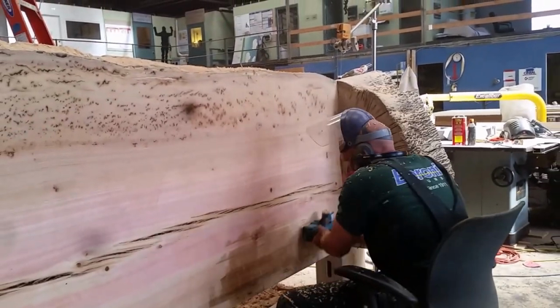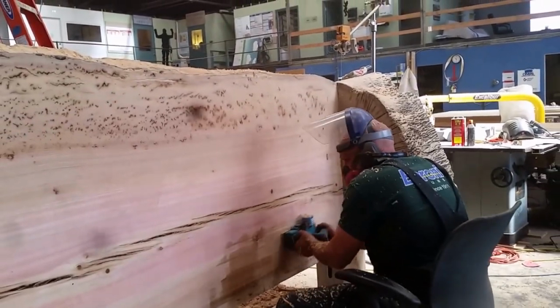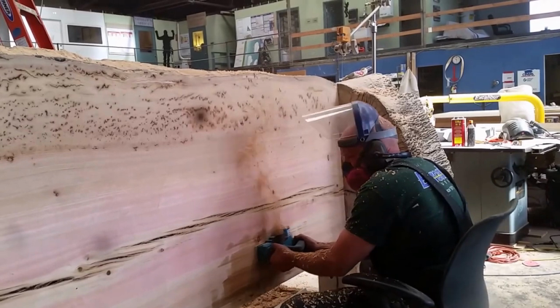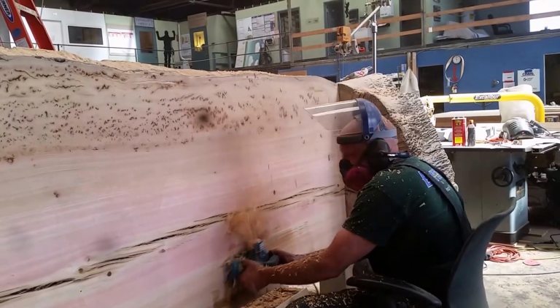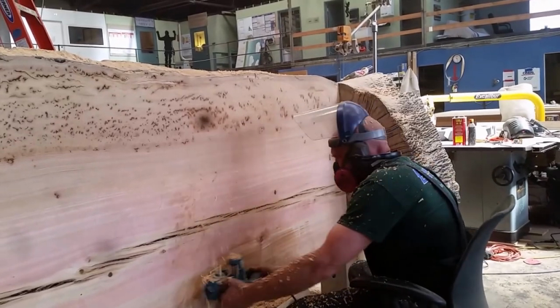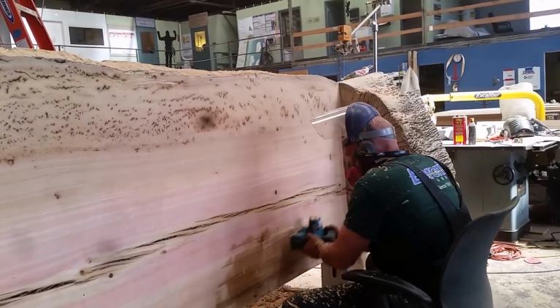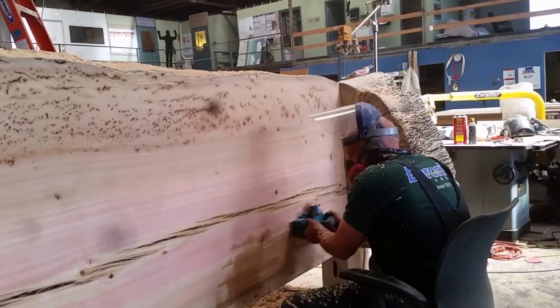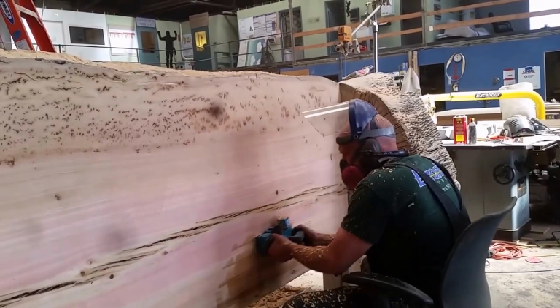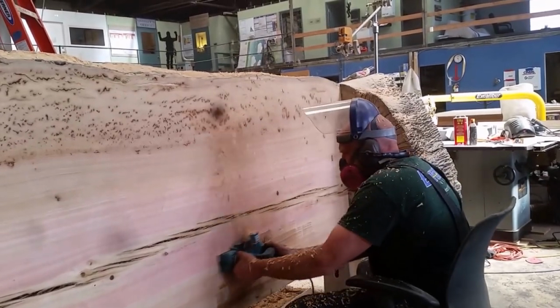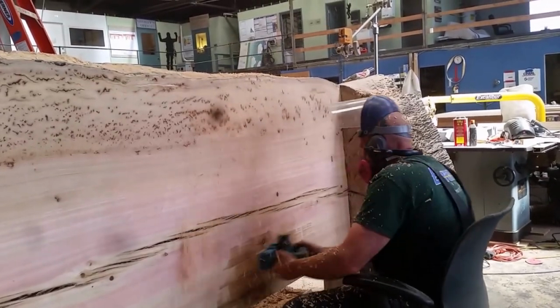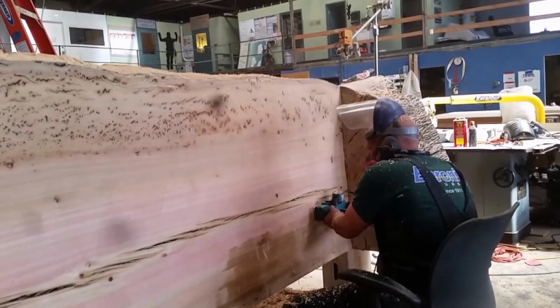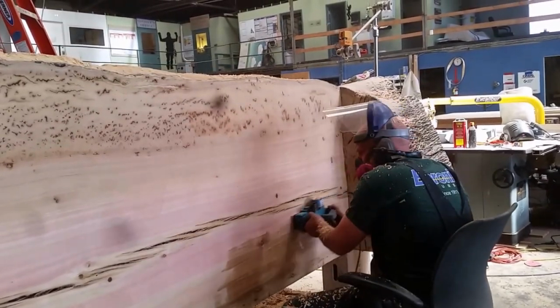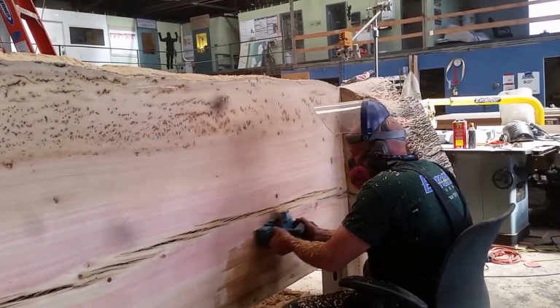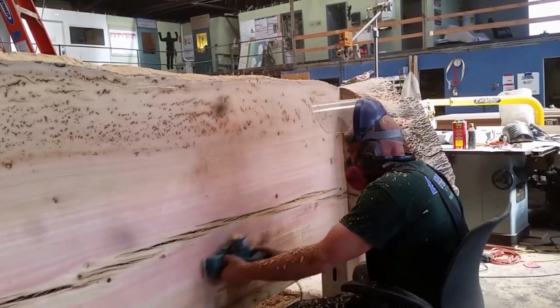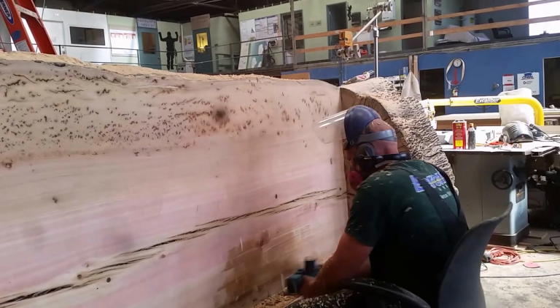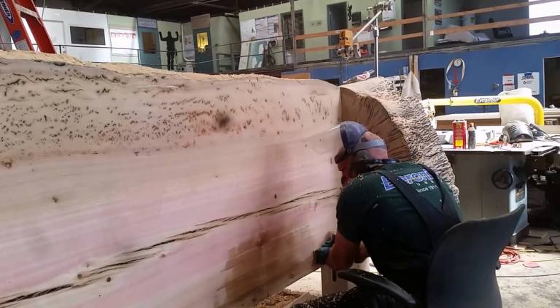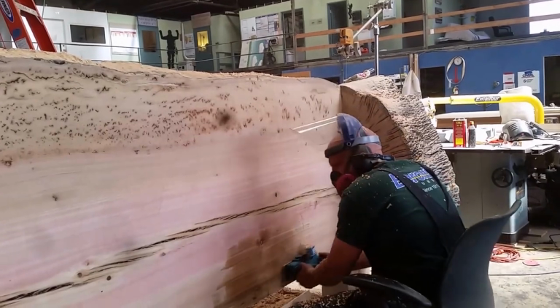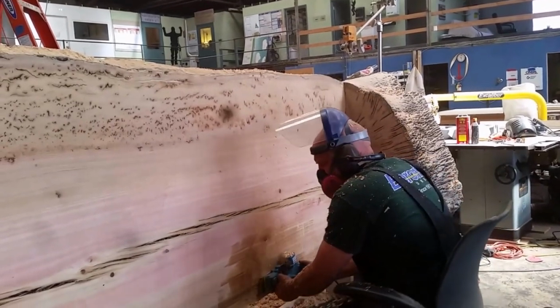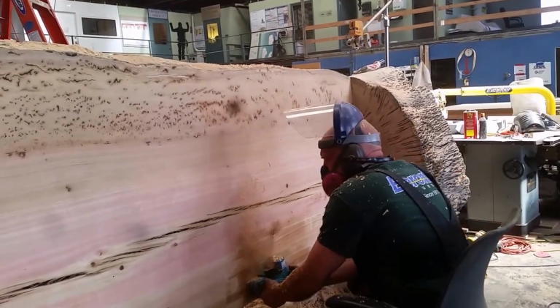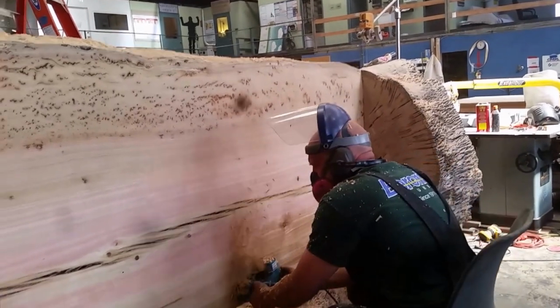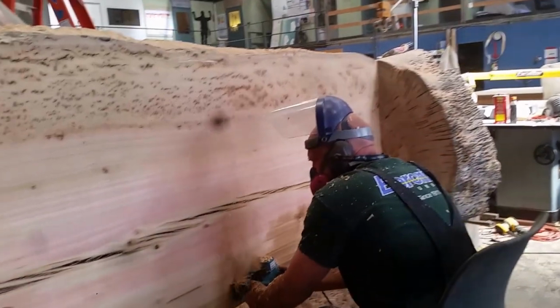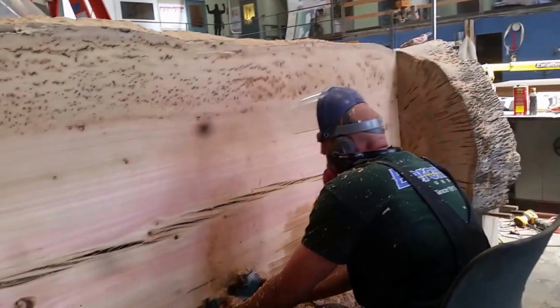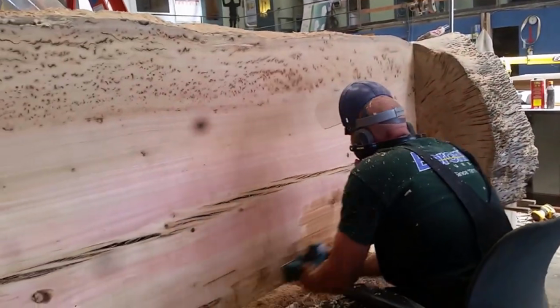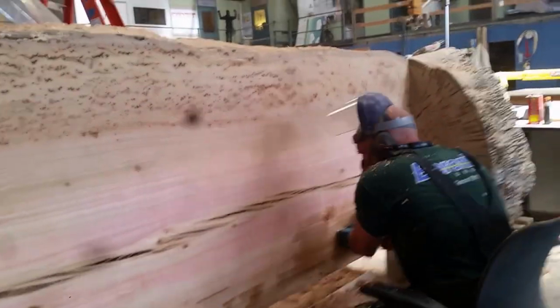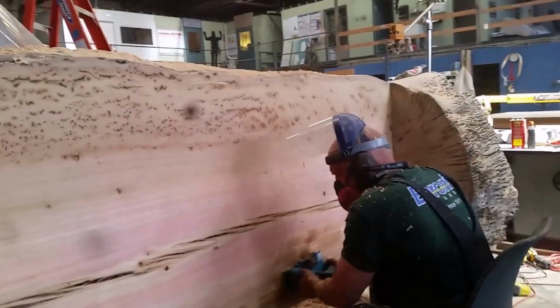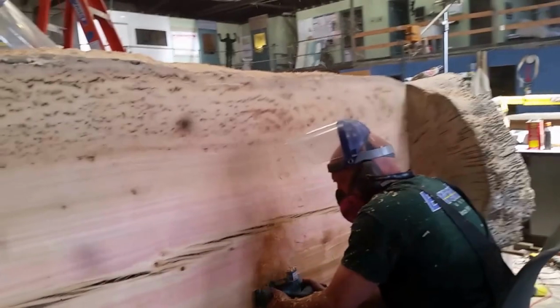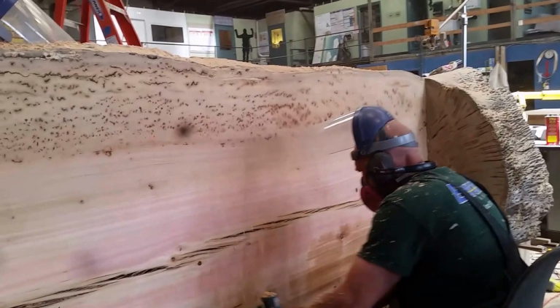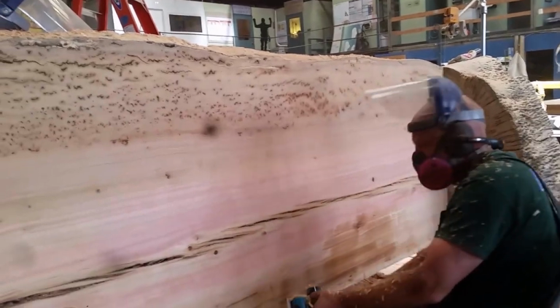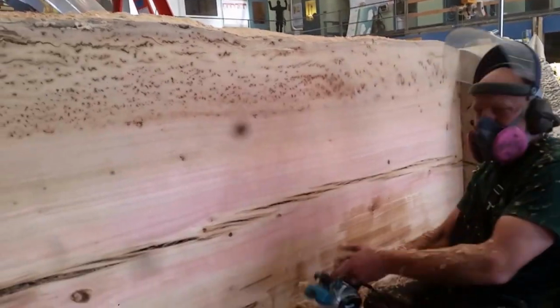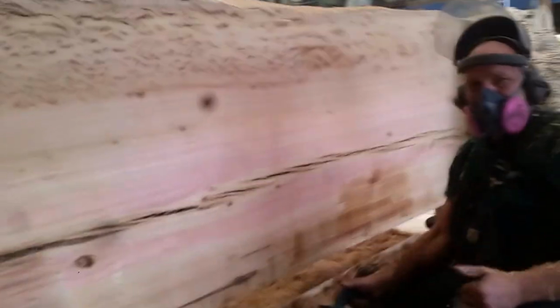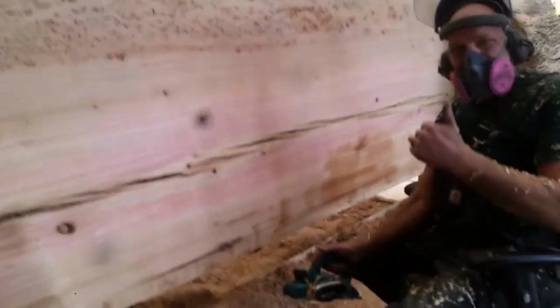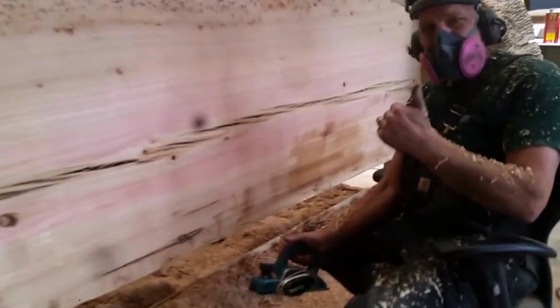My entire upper body and lower back after this process was extremely sore. And if you're gonna do something like this, definitely be prepared for it to take quite a bit of time.